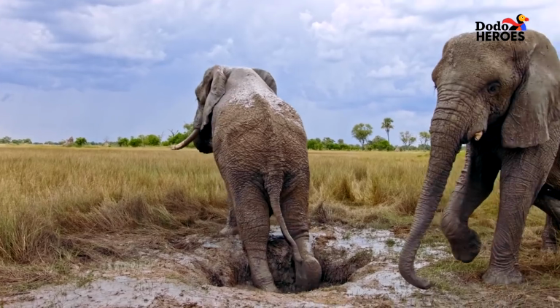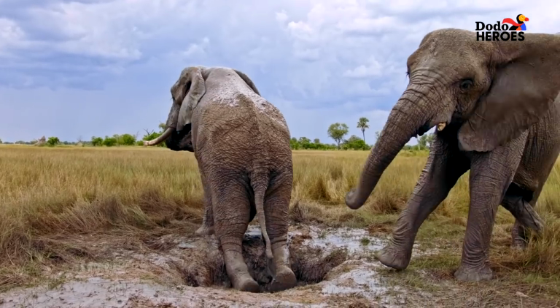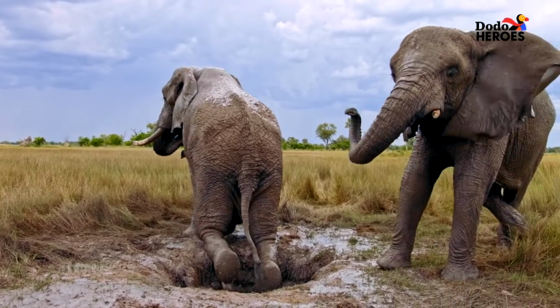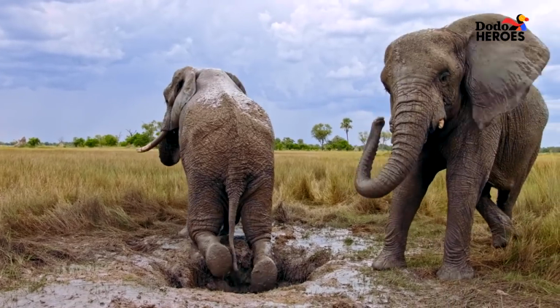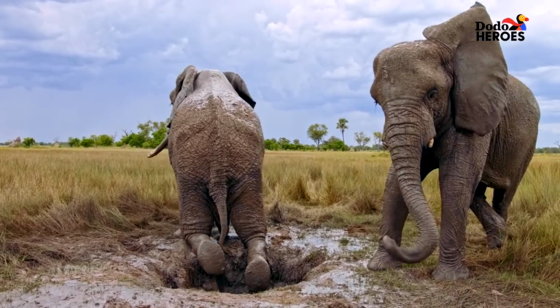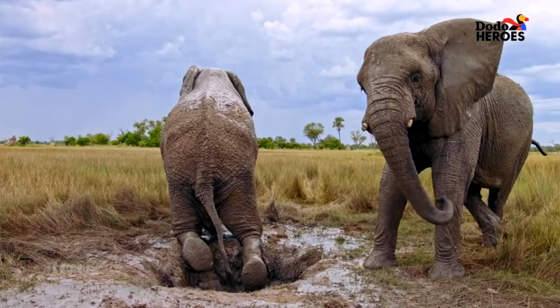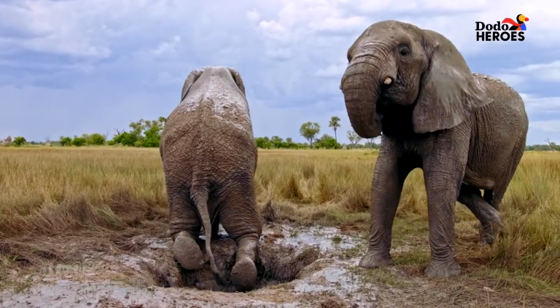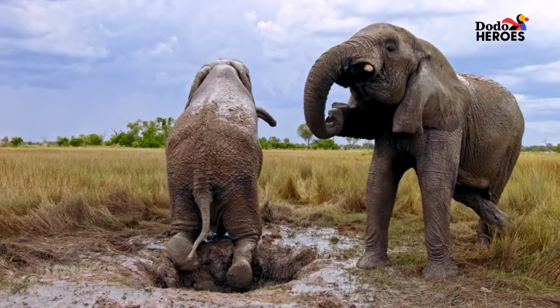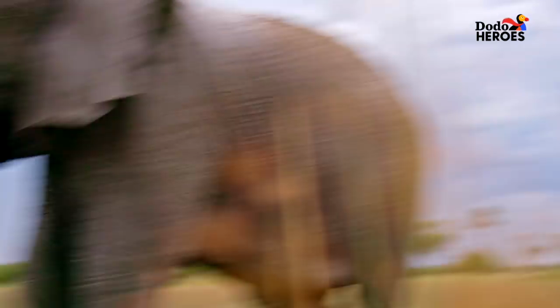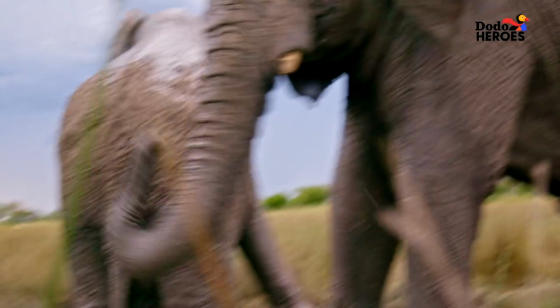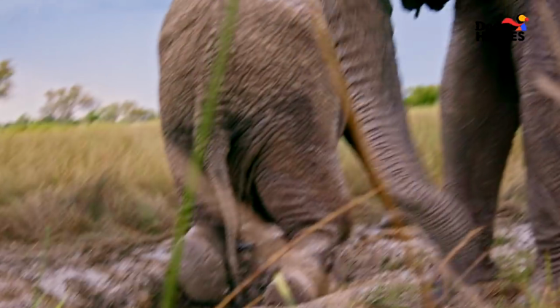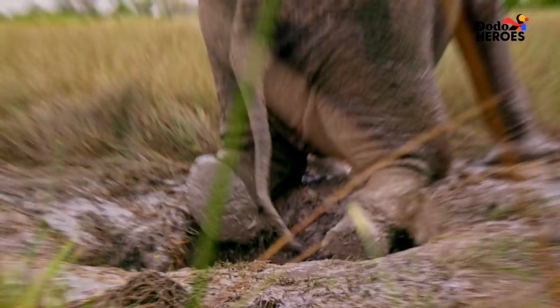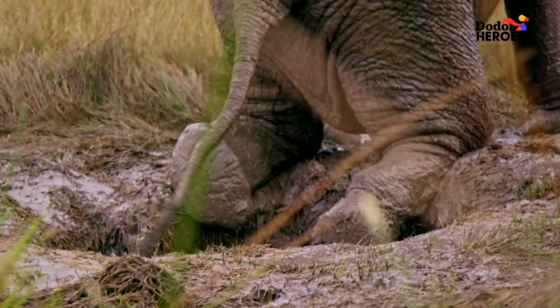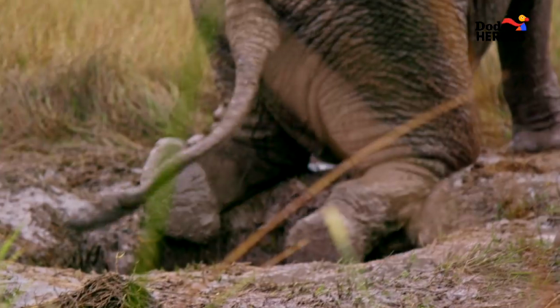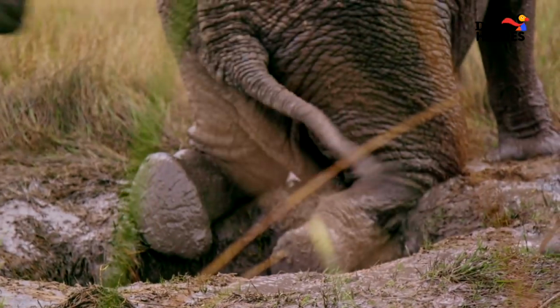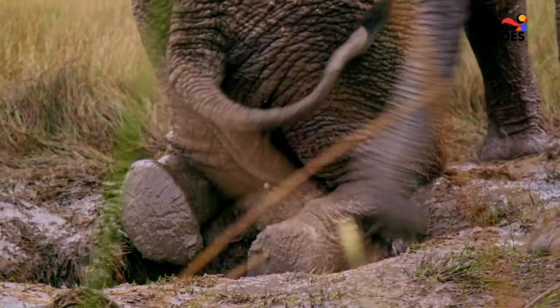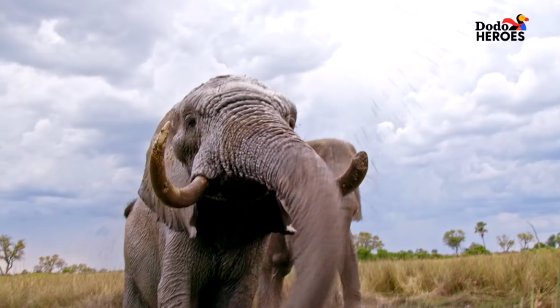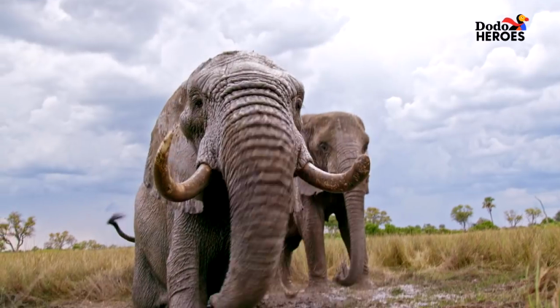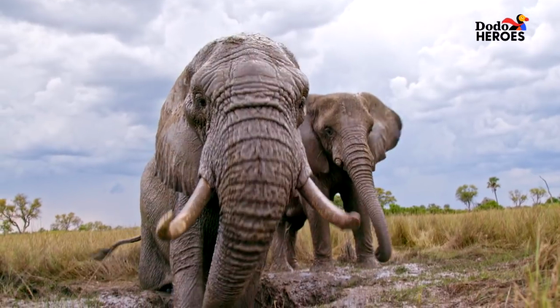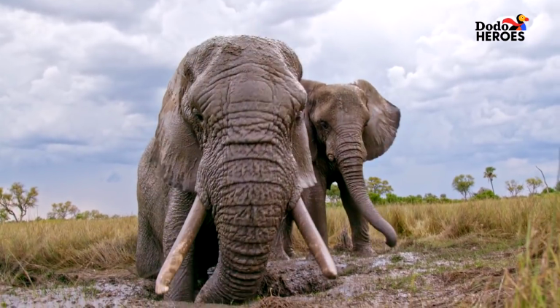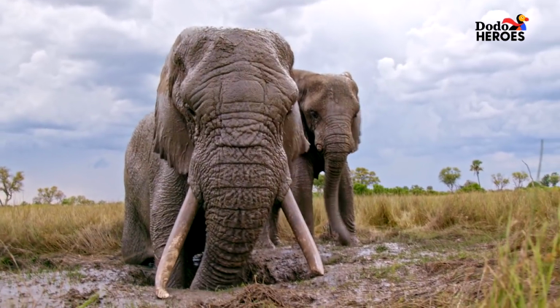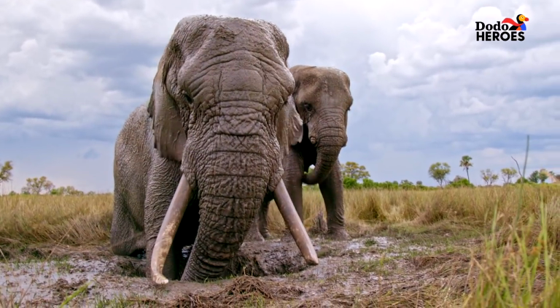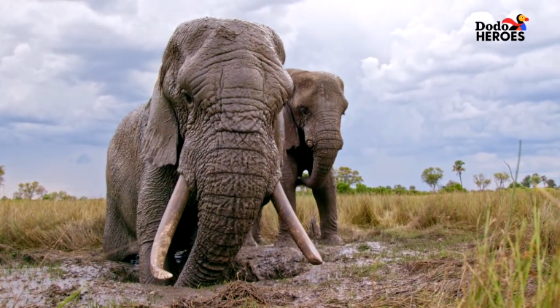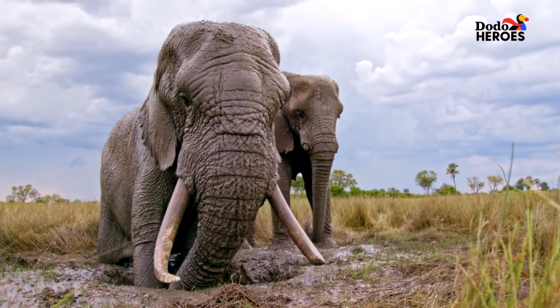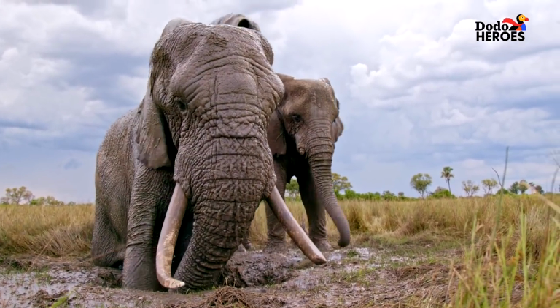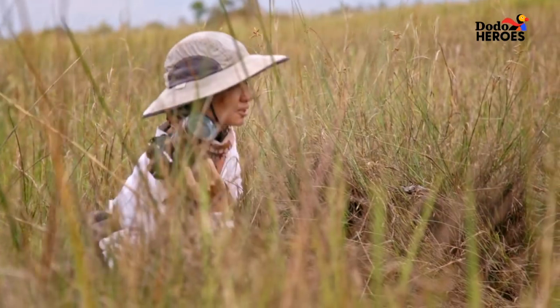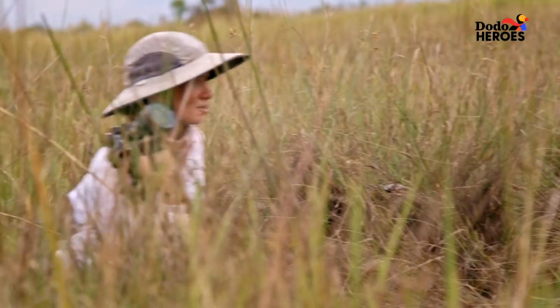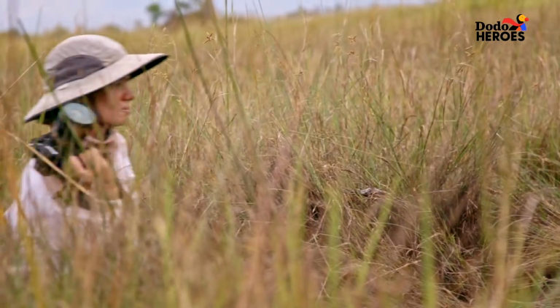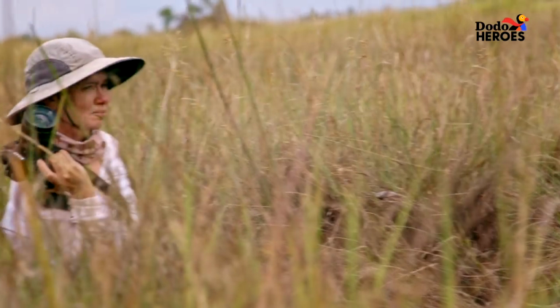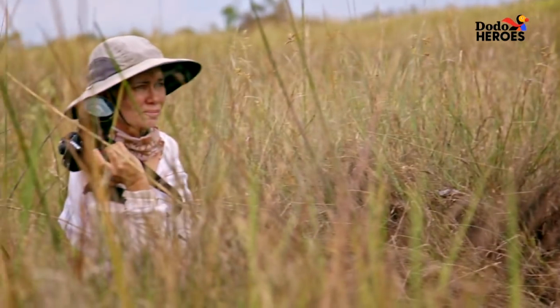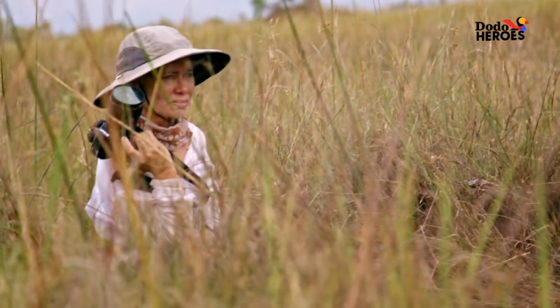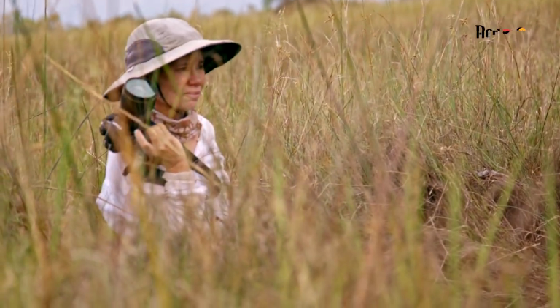Whoa, careful, Jabul. Easy, Jabul. Easy with those joints, my boy.